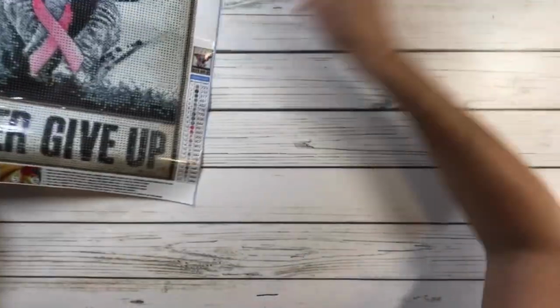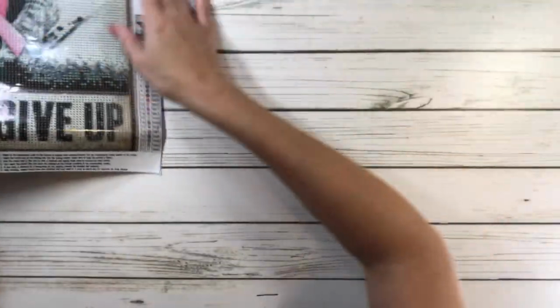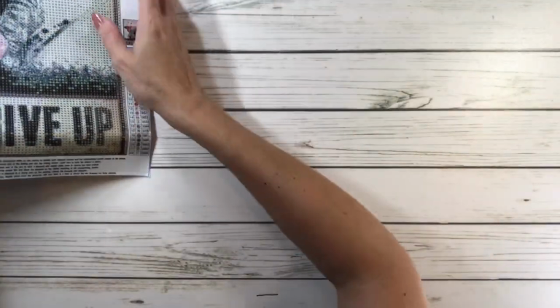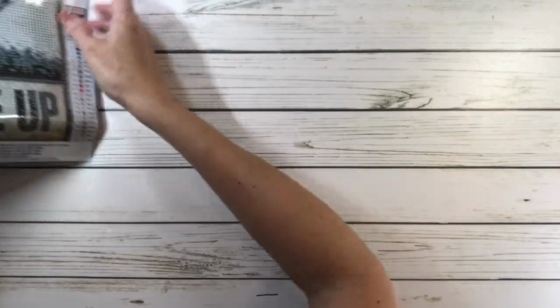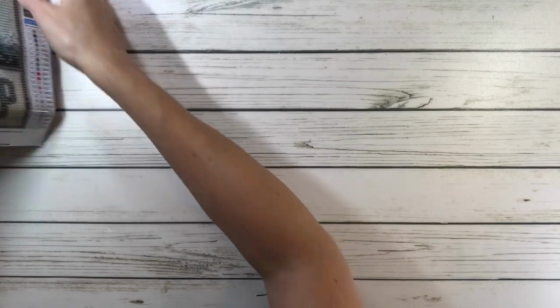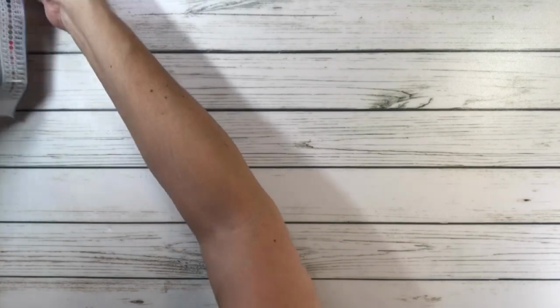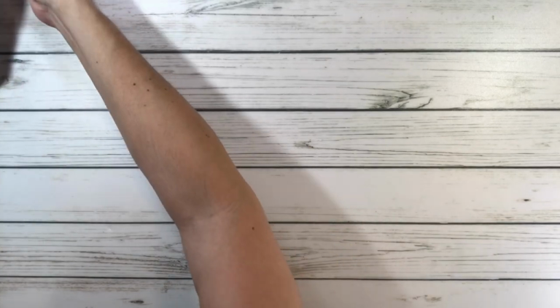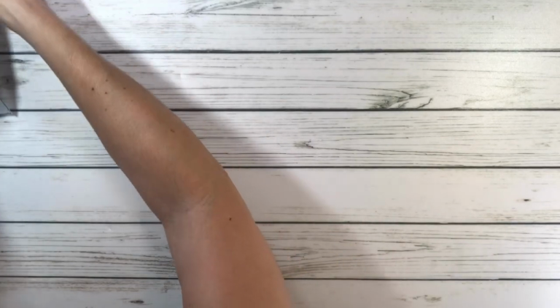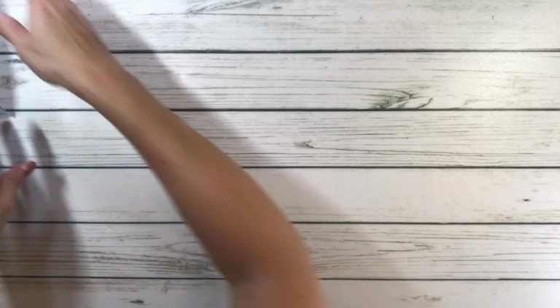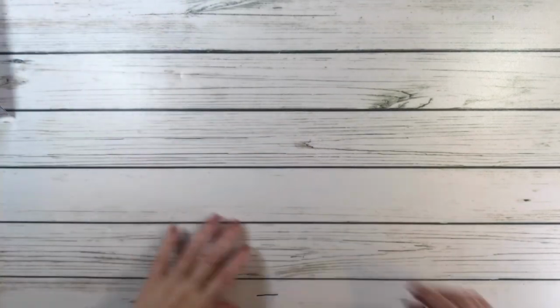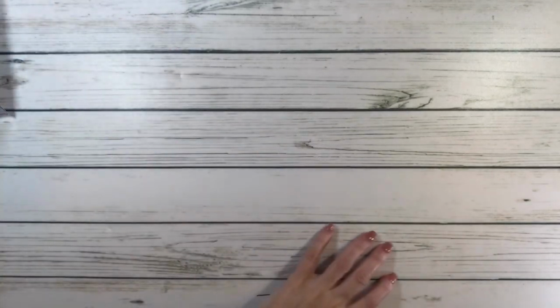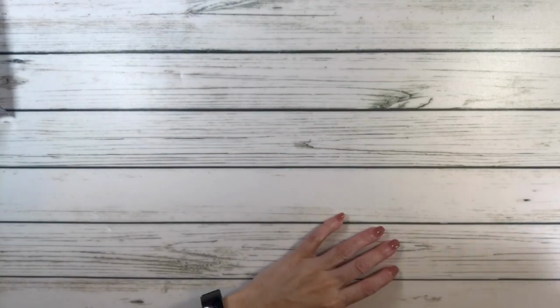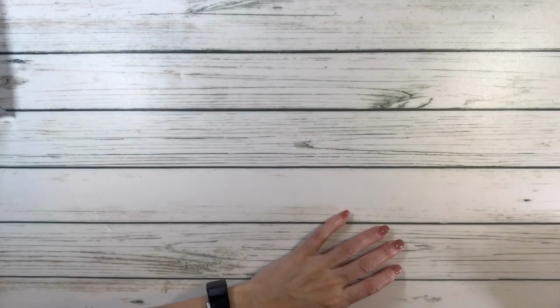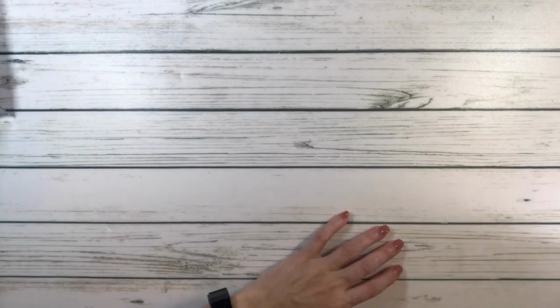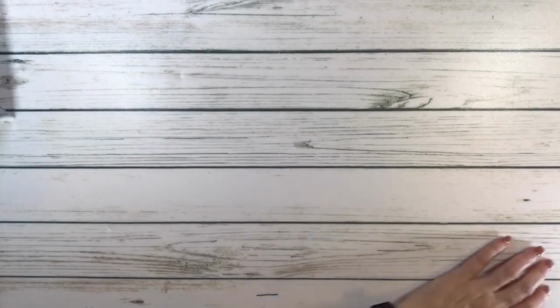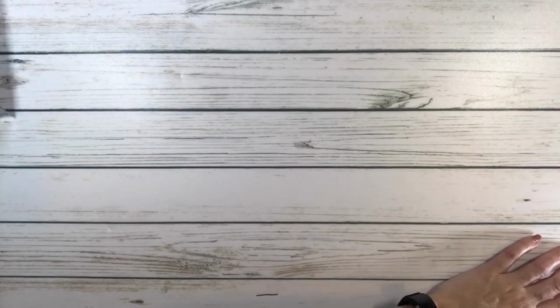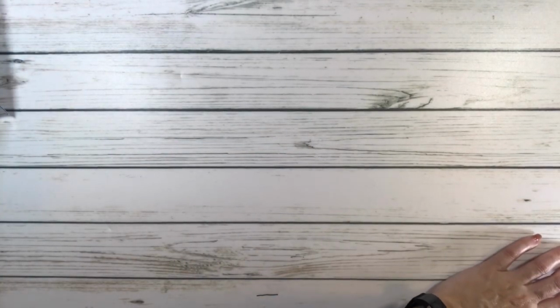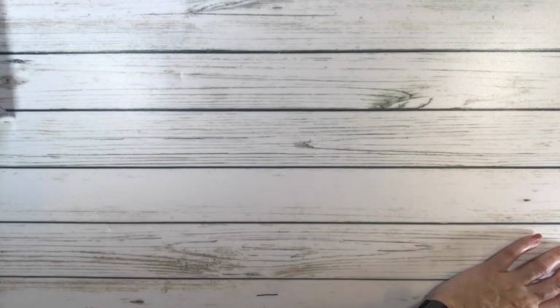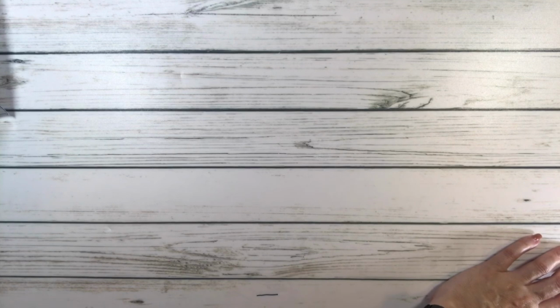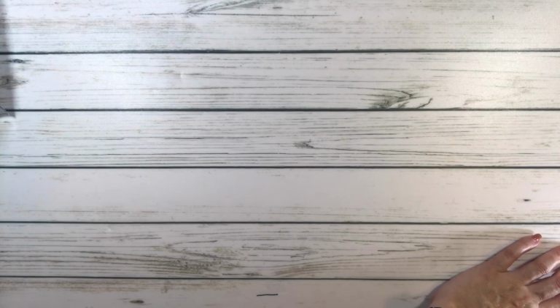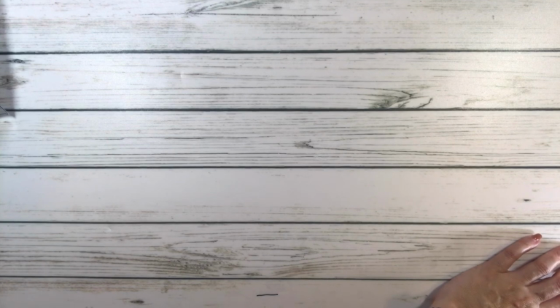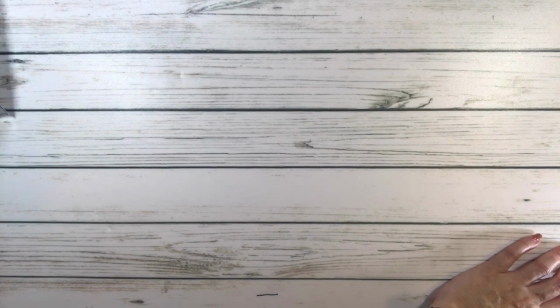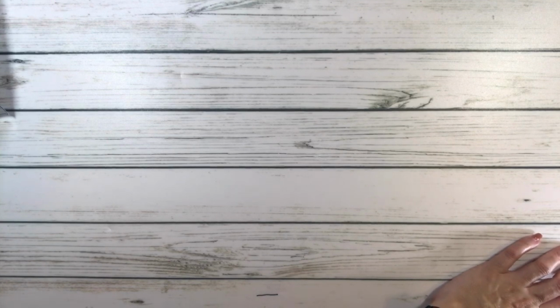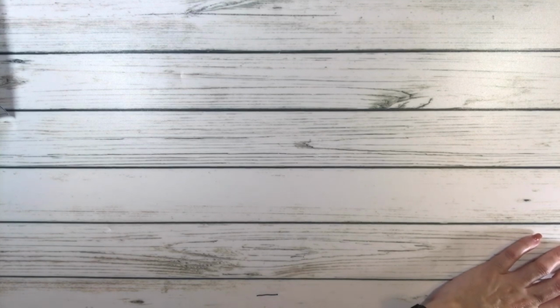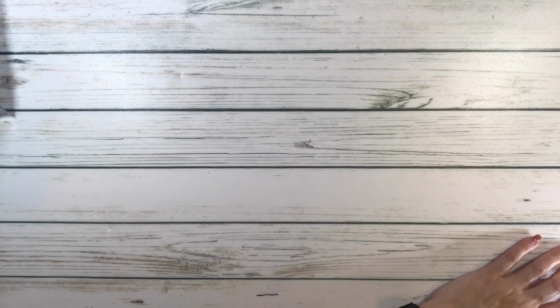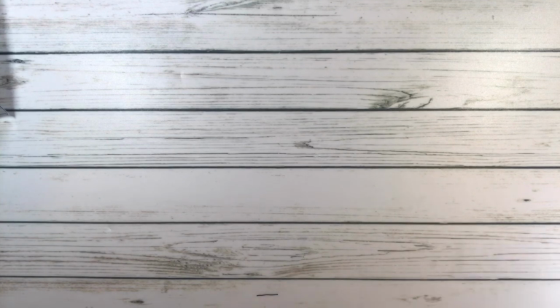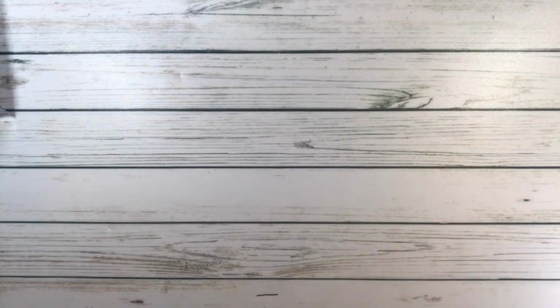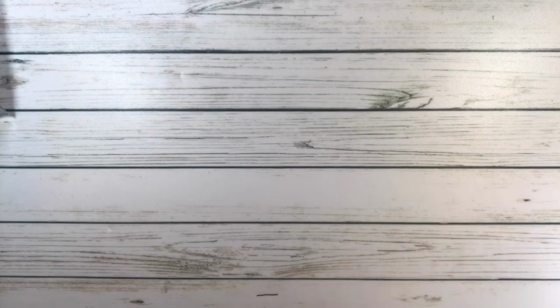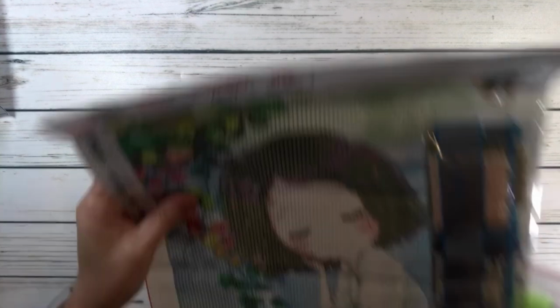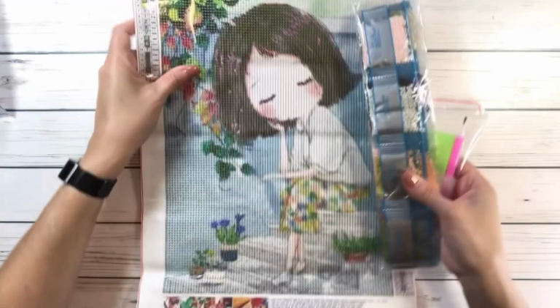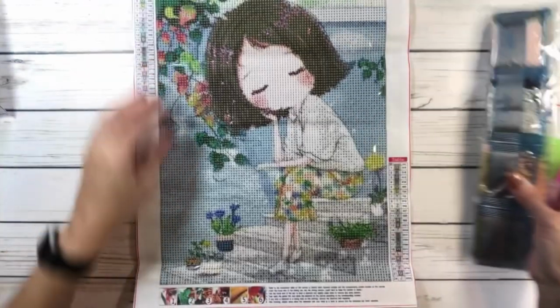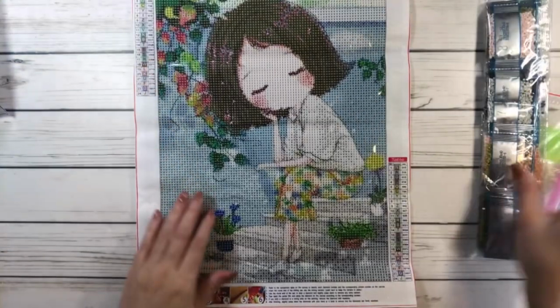Let's put that beautiful painting over there and do the next one. The next one is called Flower Girl.